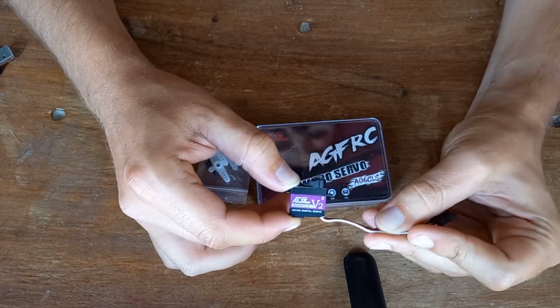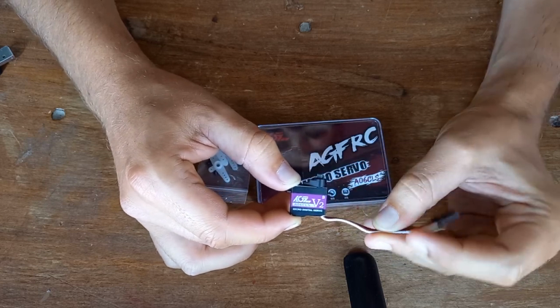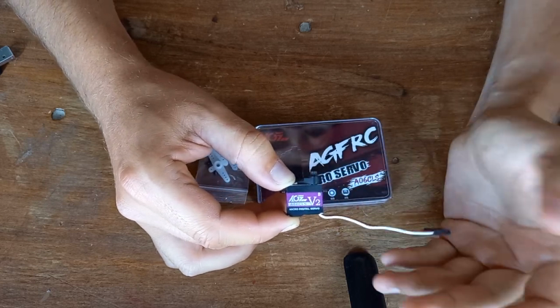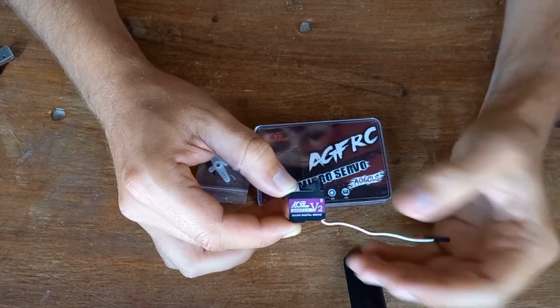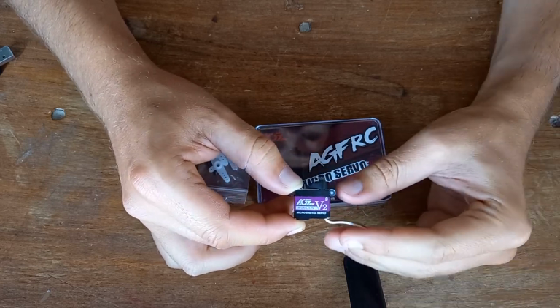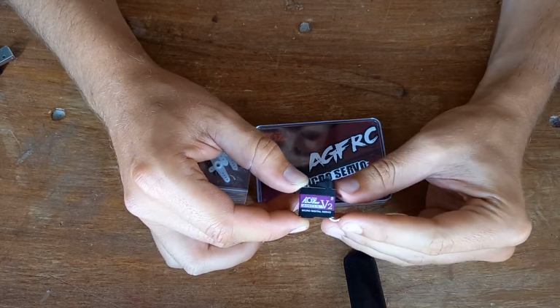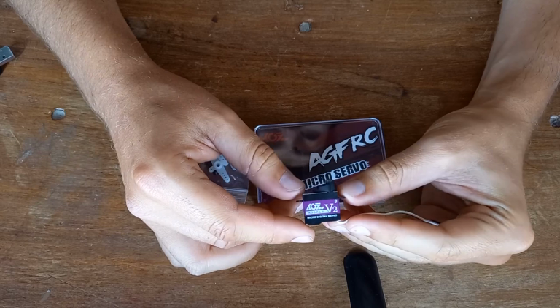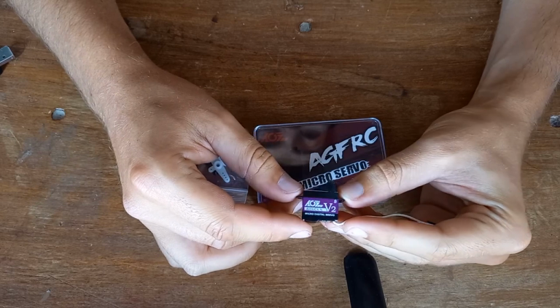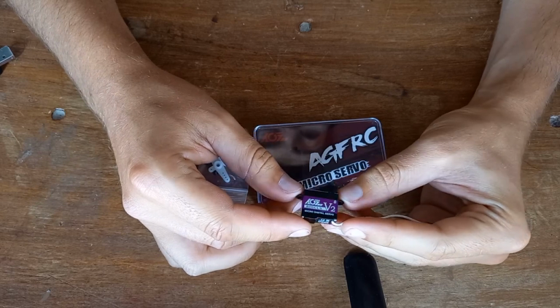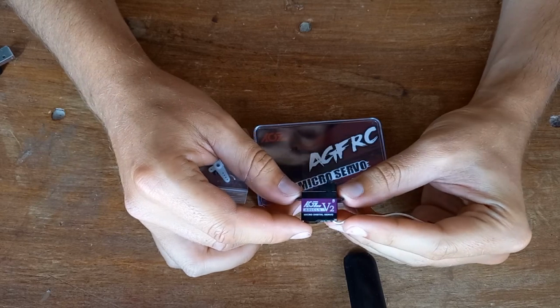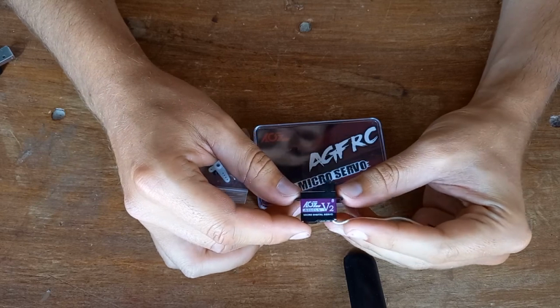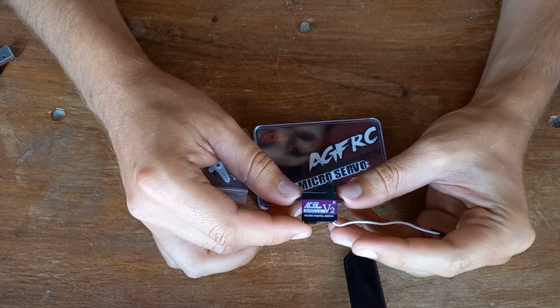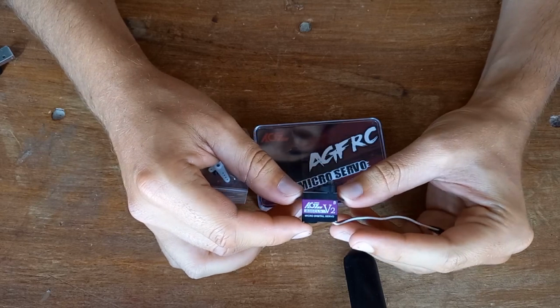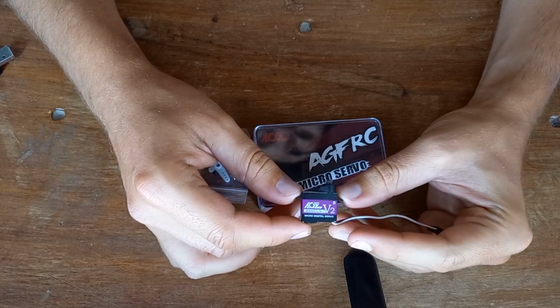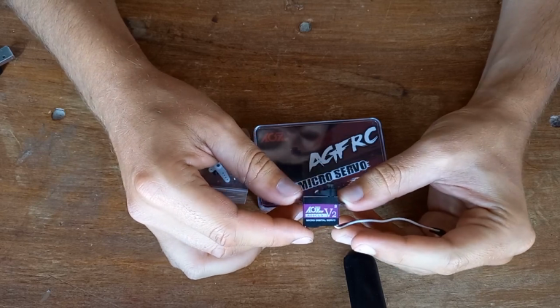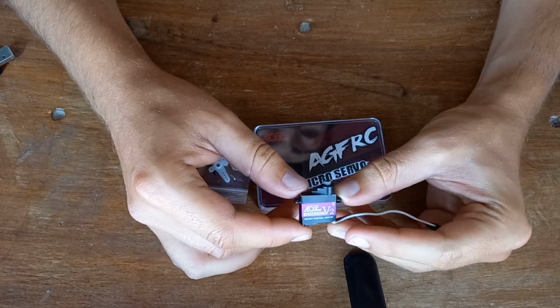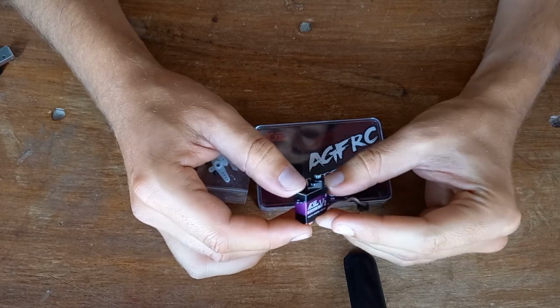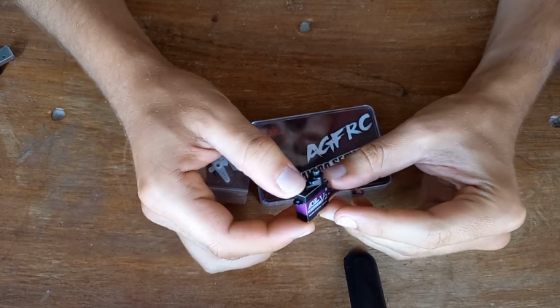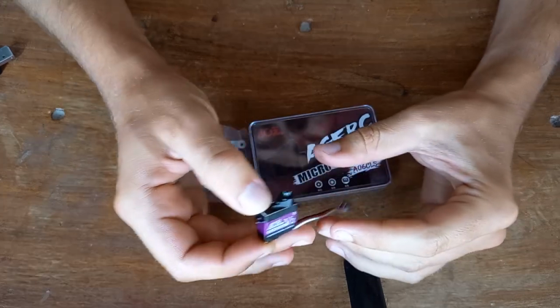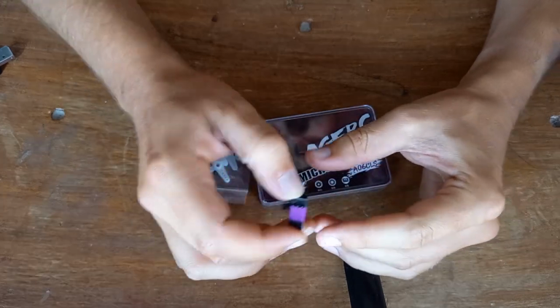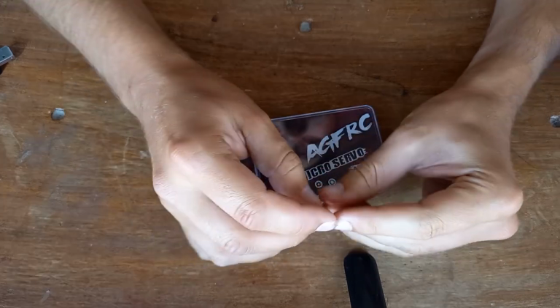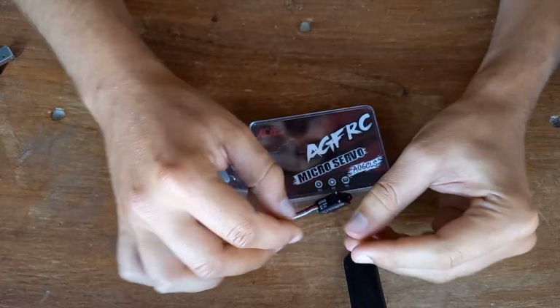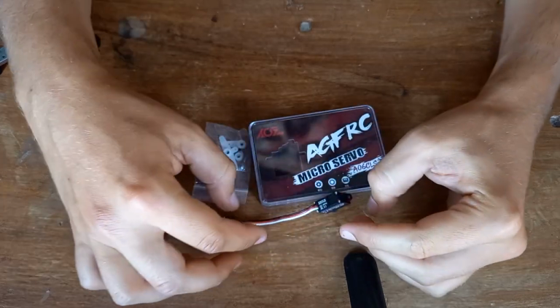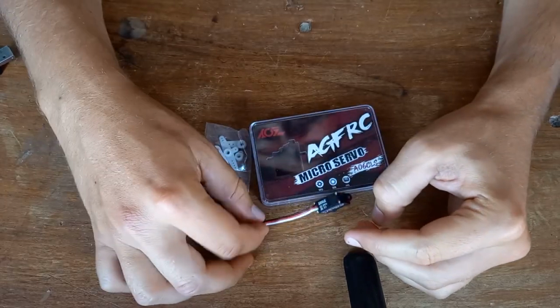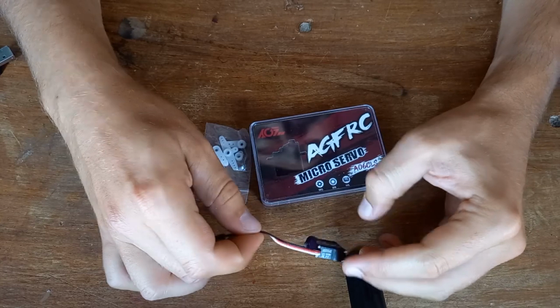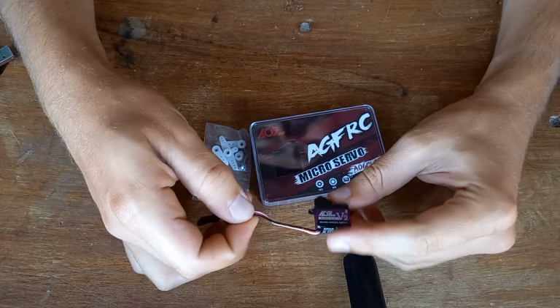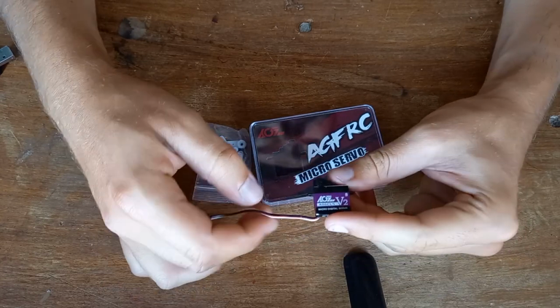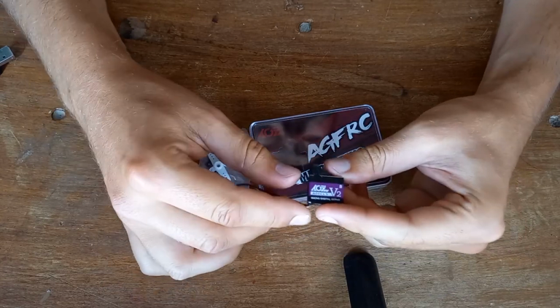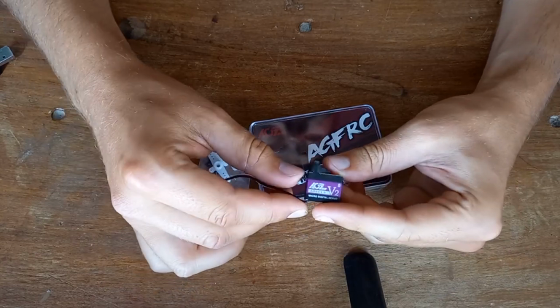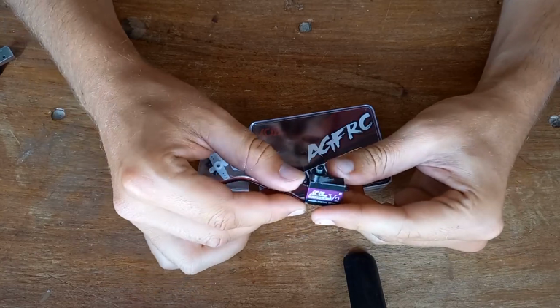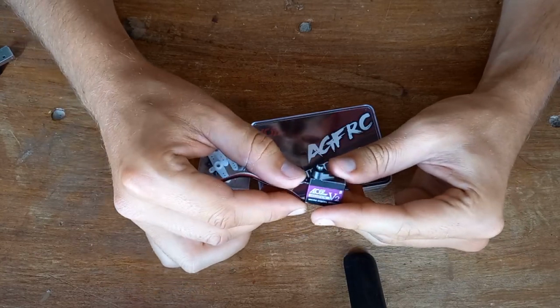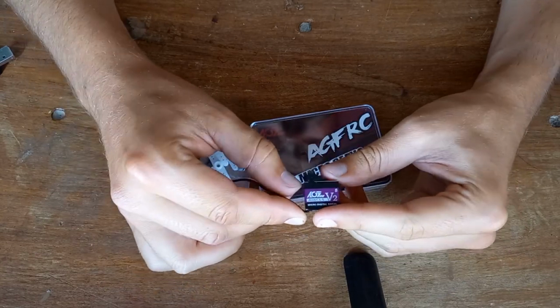But apart from this, it's just as good as the others. You can really go for it if you want to try something new.